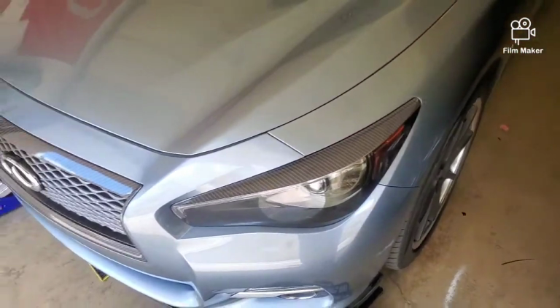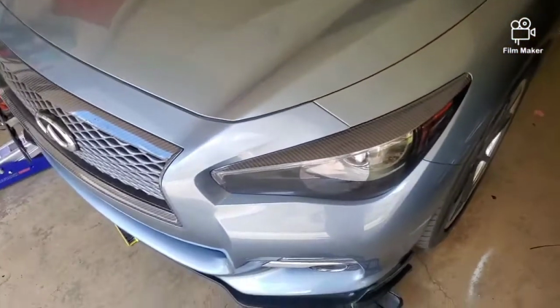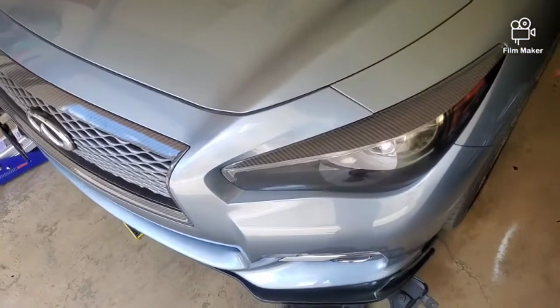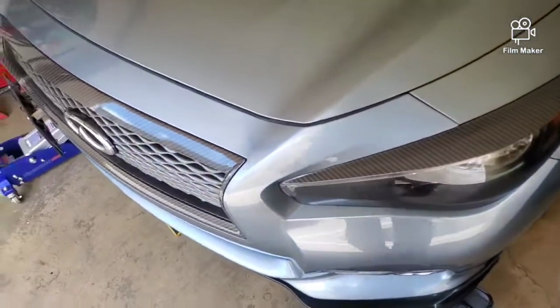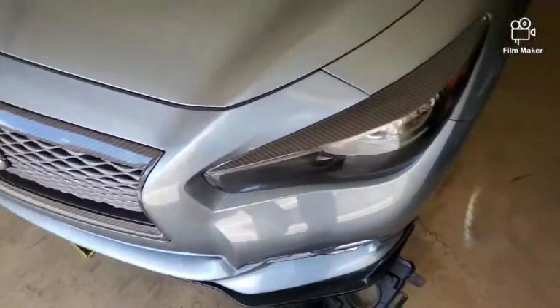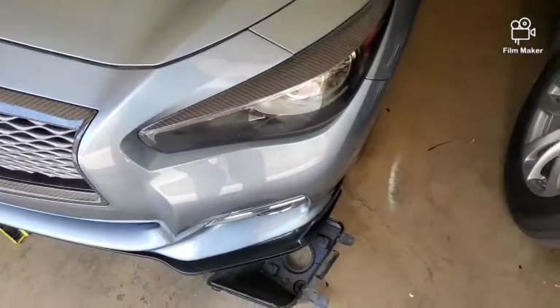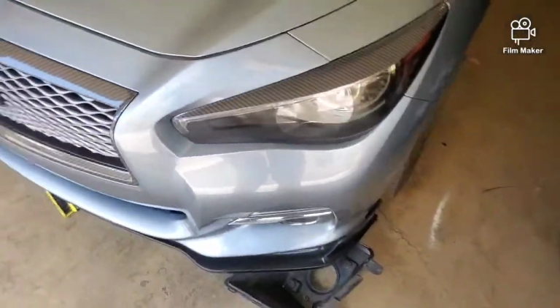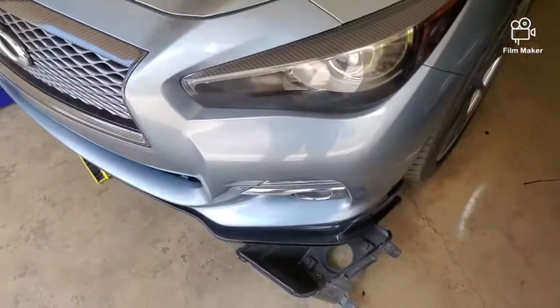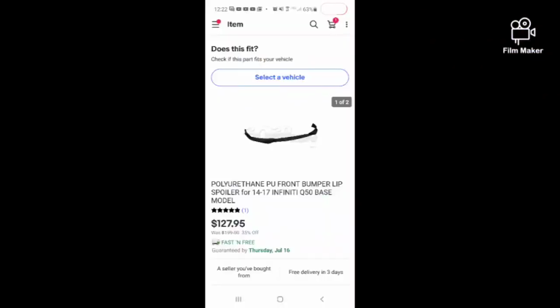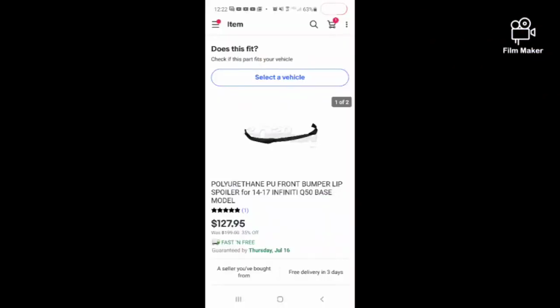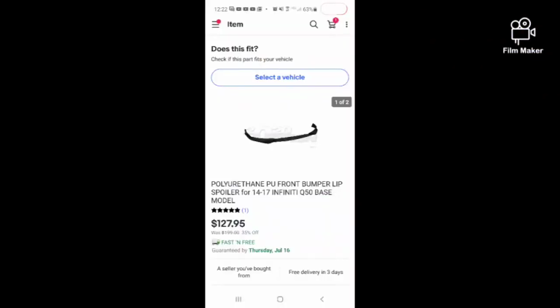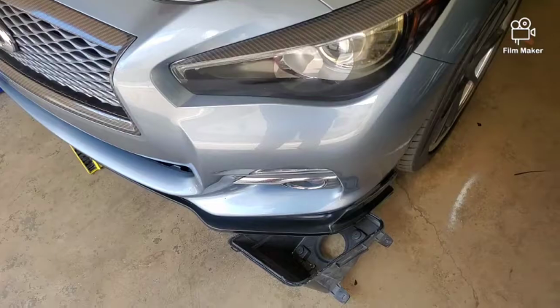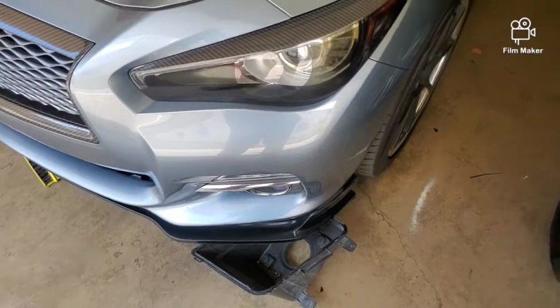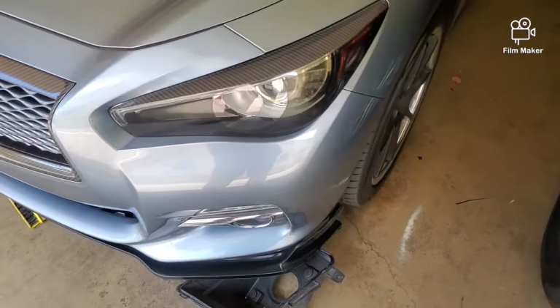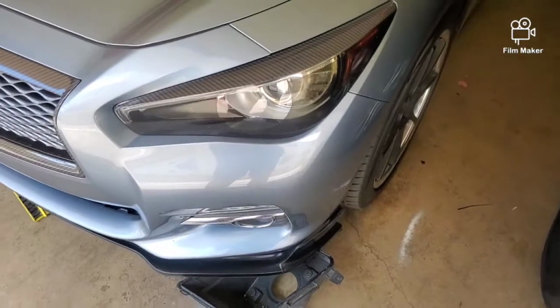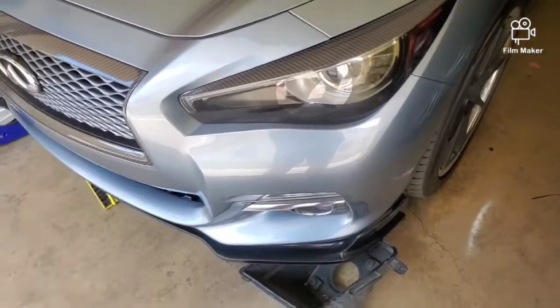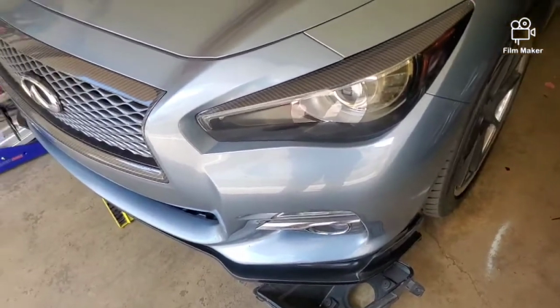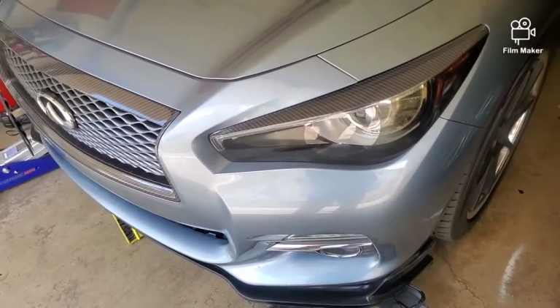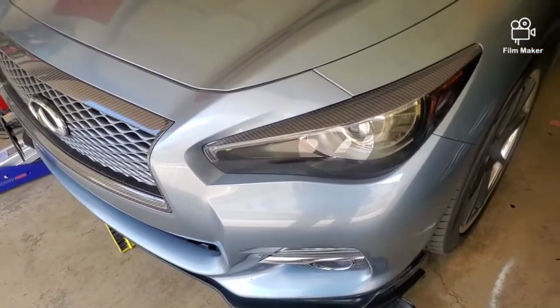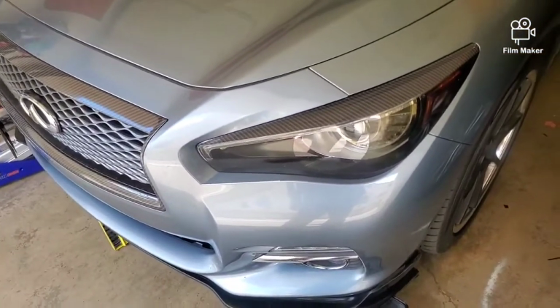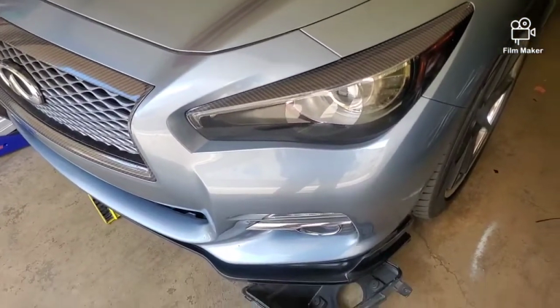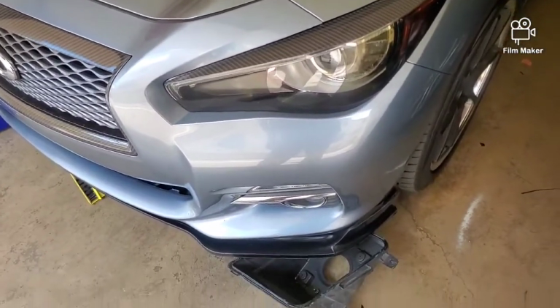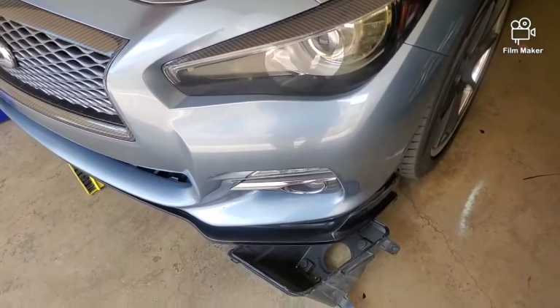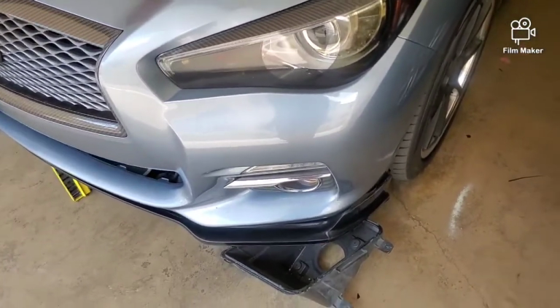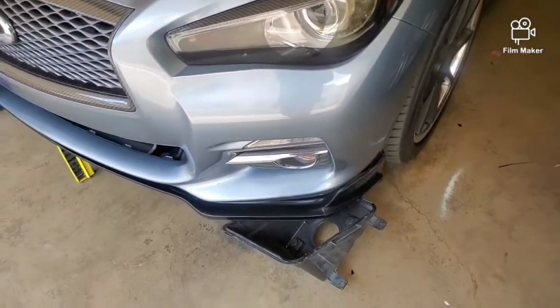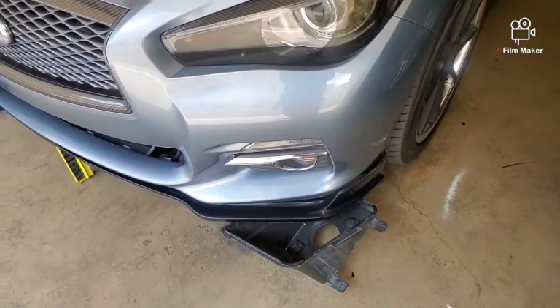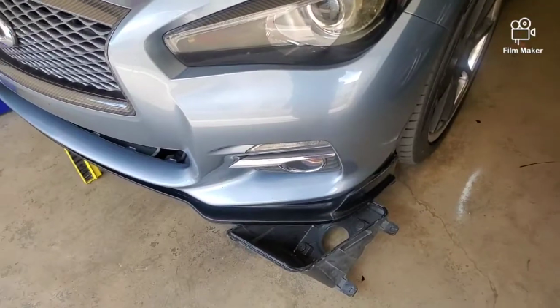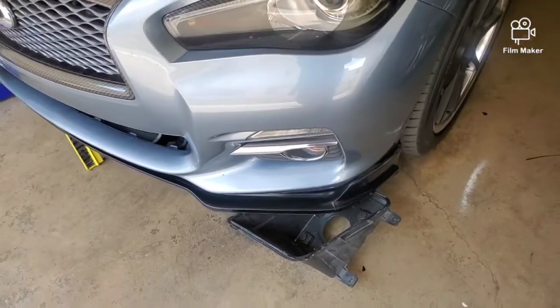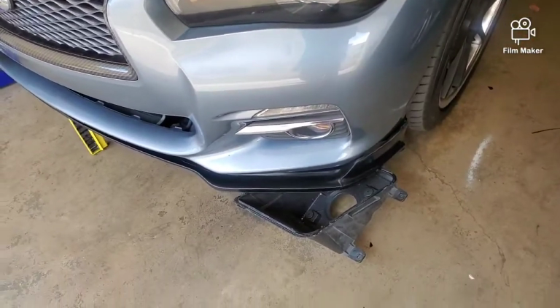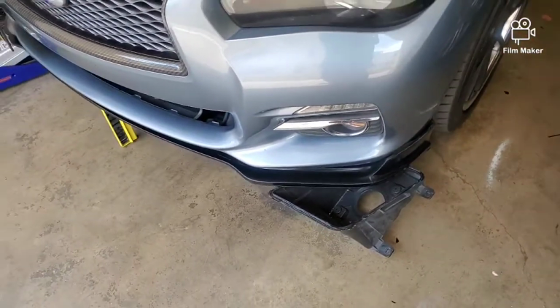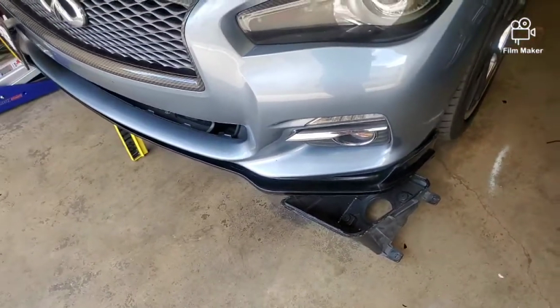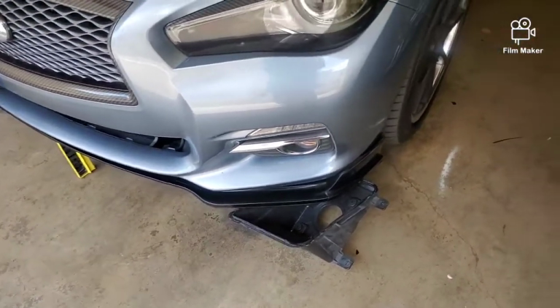The main part of this video is about the eBay lip that I got. I bought the lip just to see if I would get lucky and get one that actually looks good for a relatively cheap price.